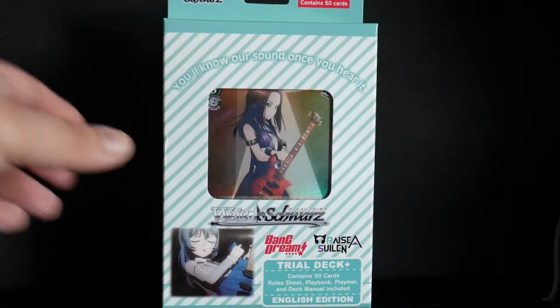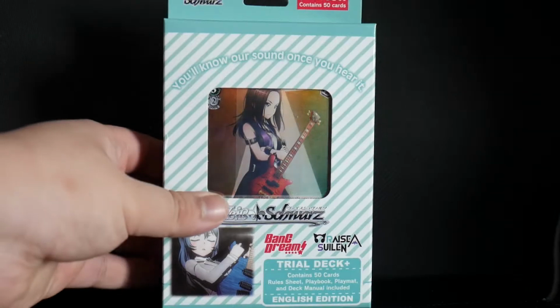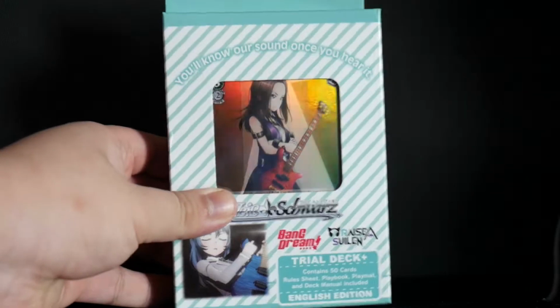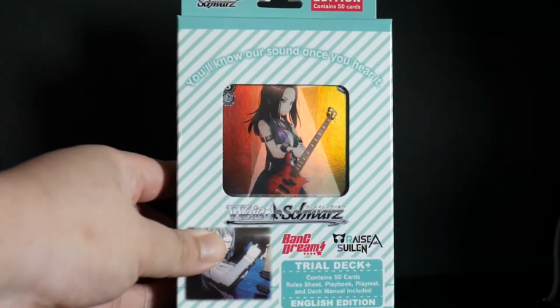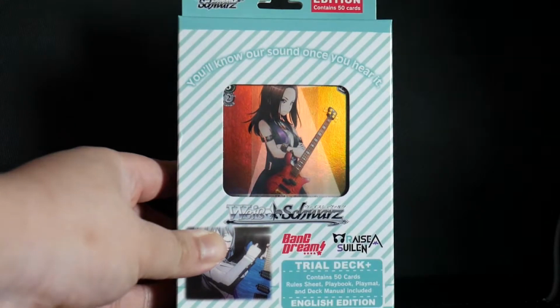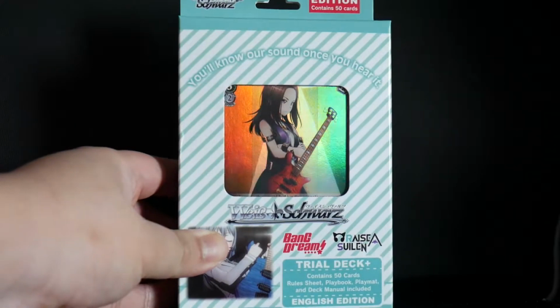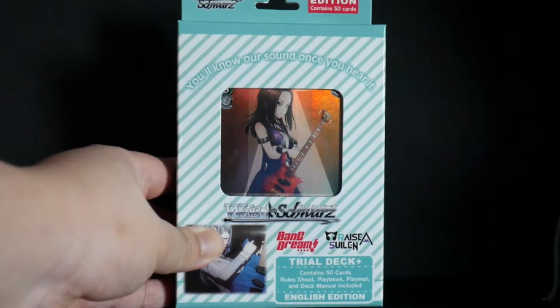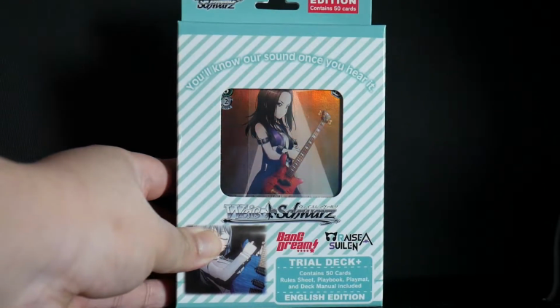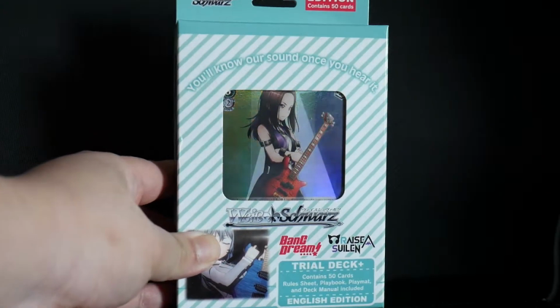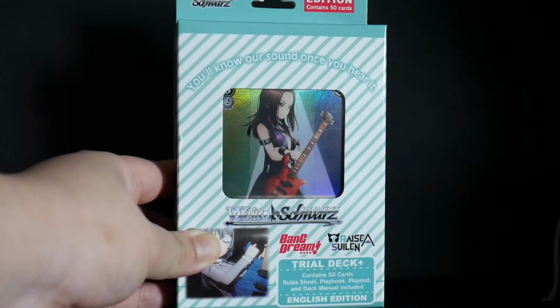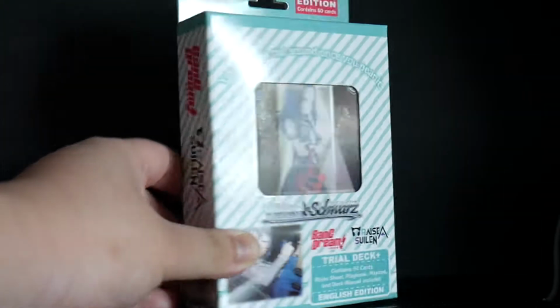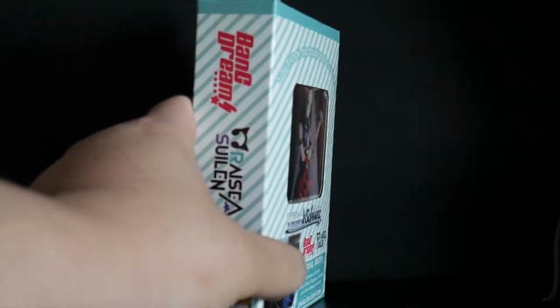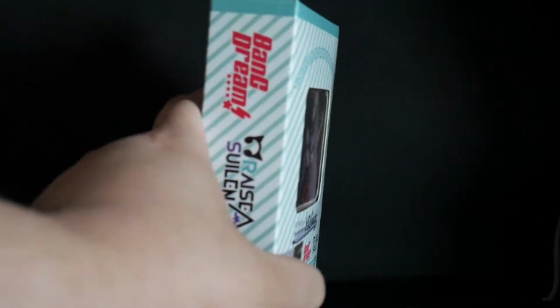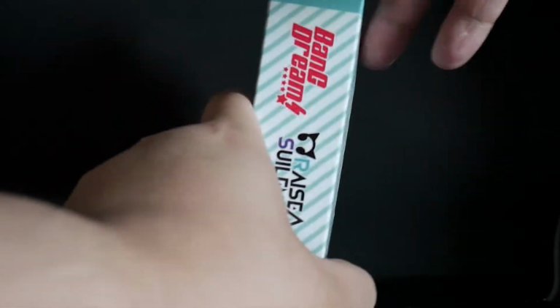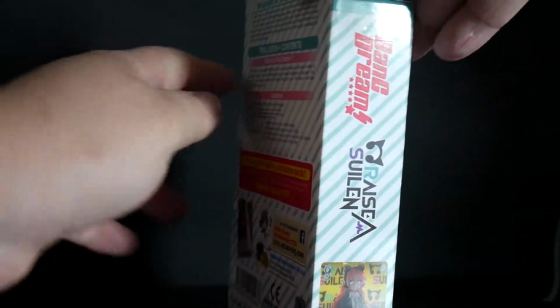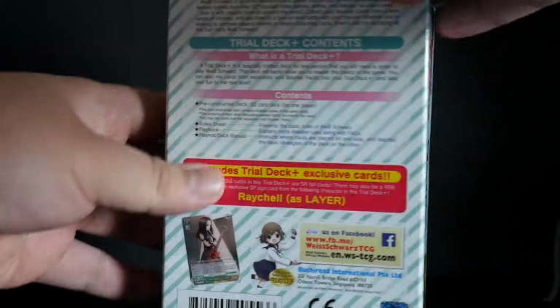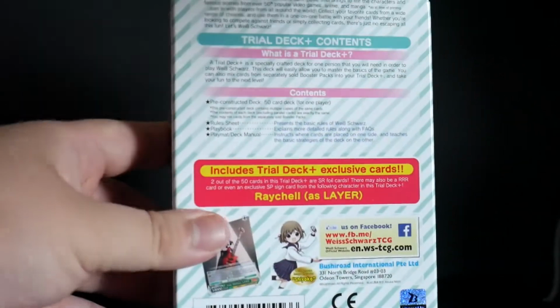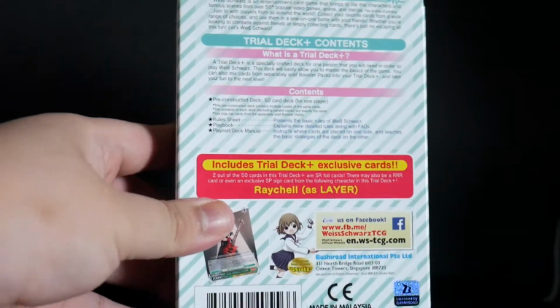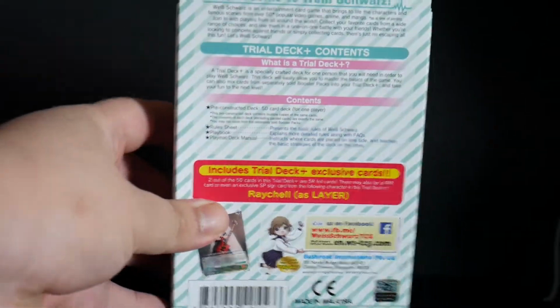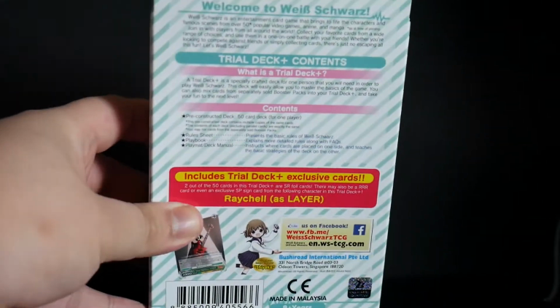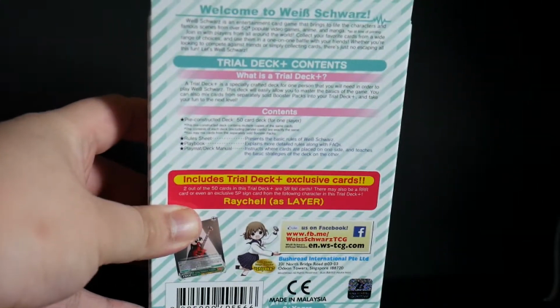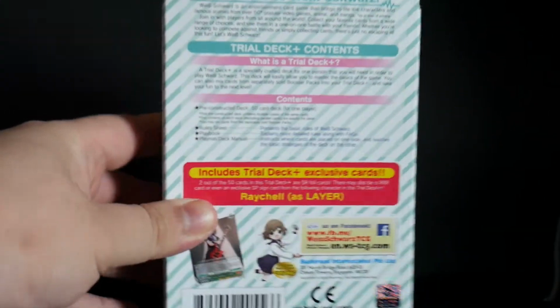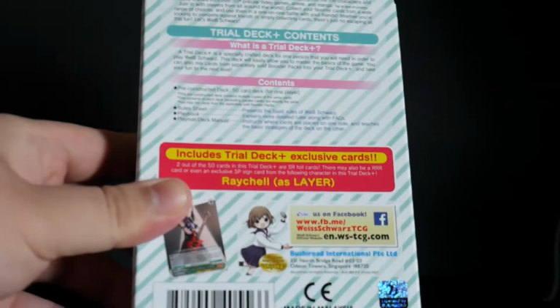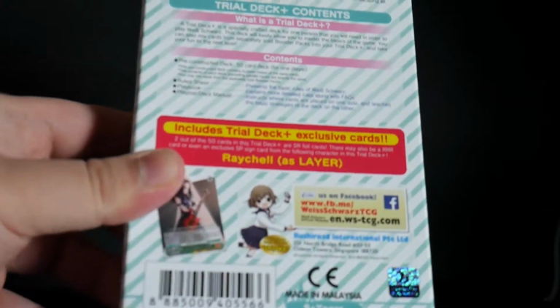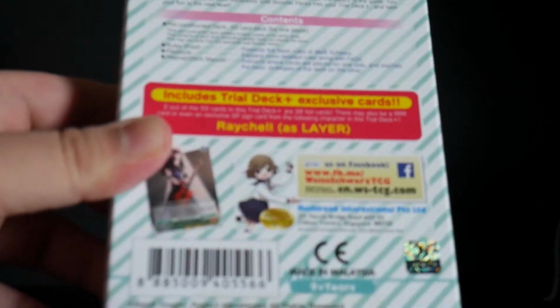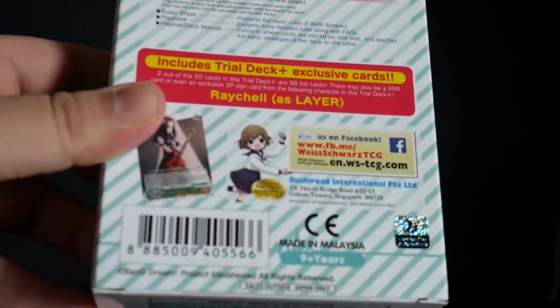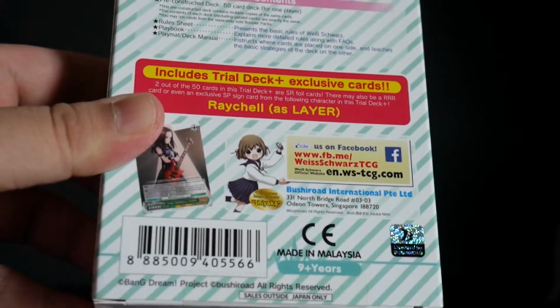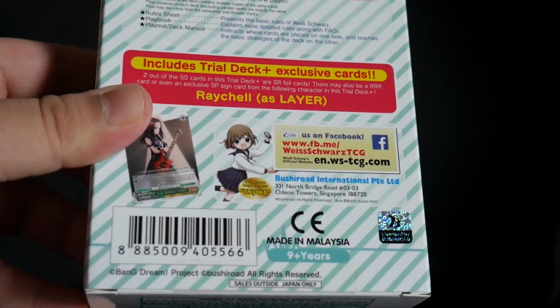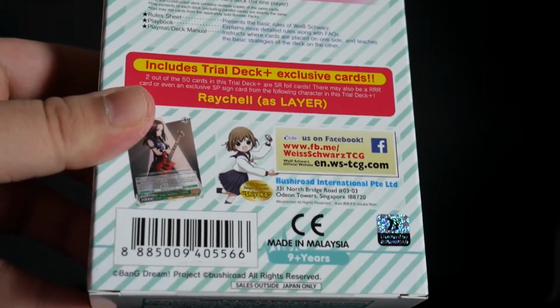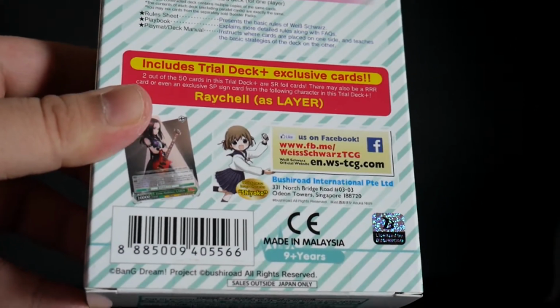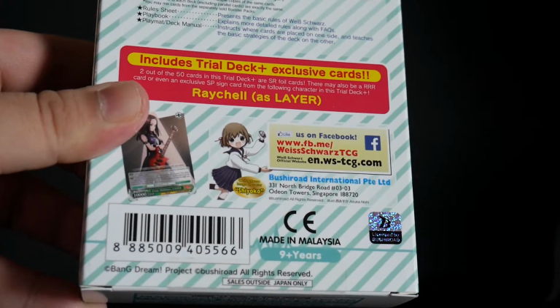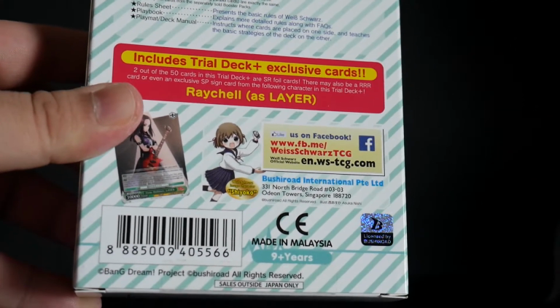Here is the front of the box, English Edition, the sides, and the back of the box which includes exclusive Trial Deck Plus cards.